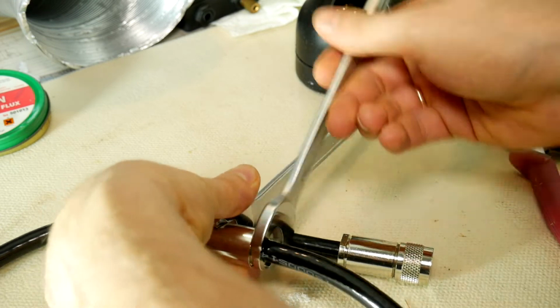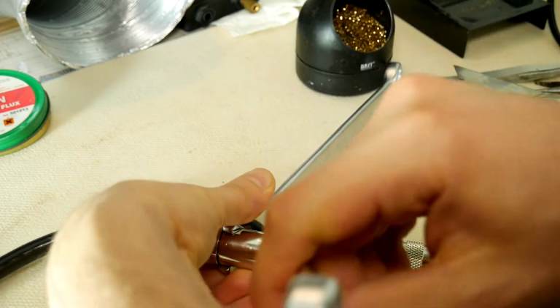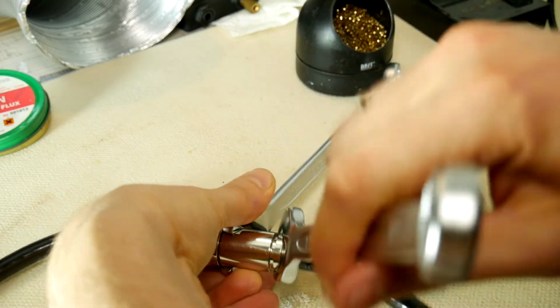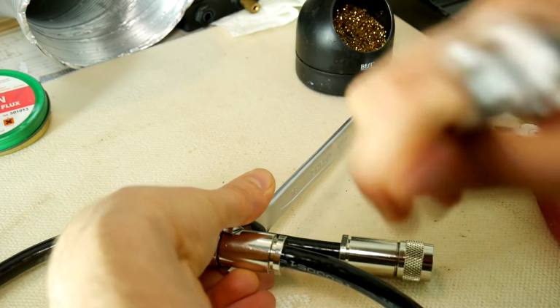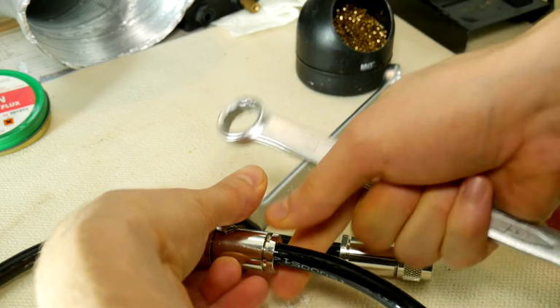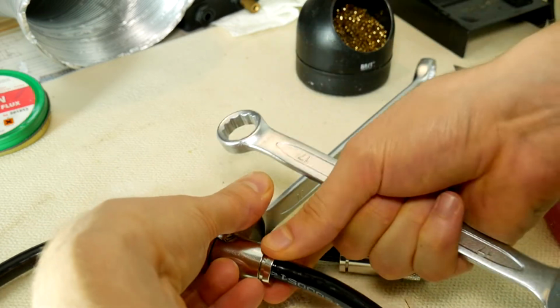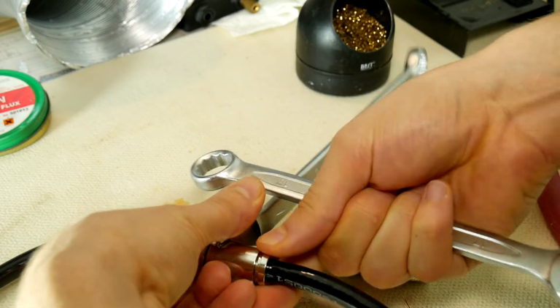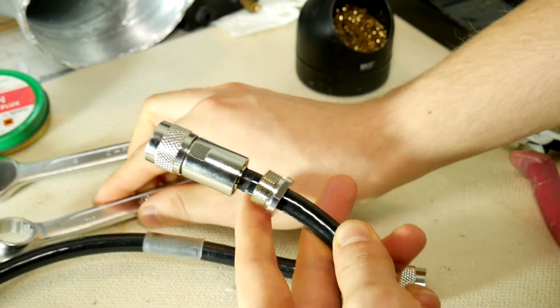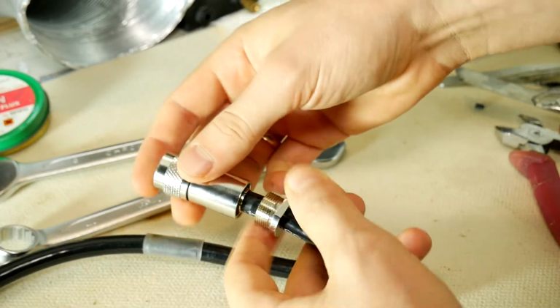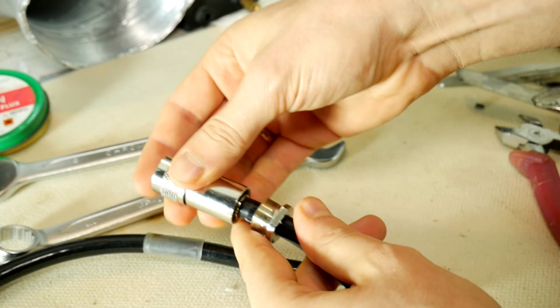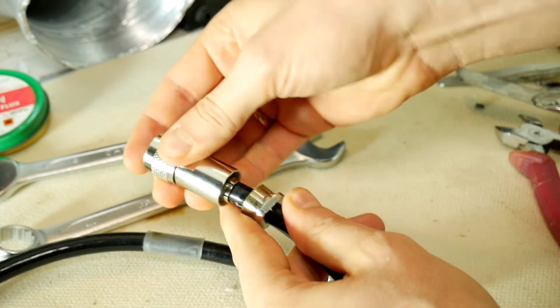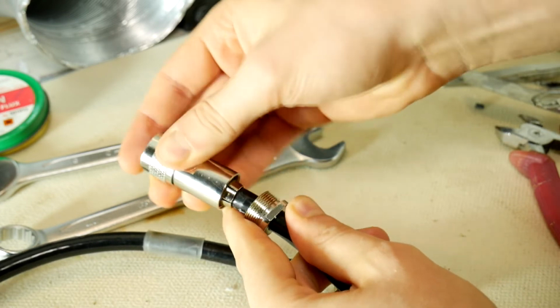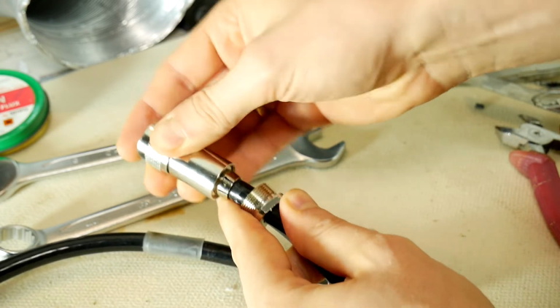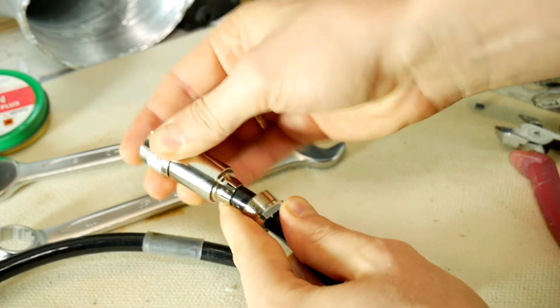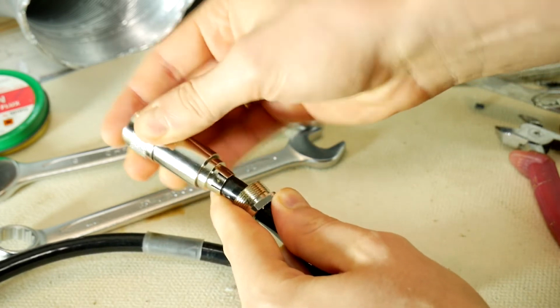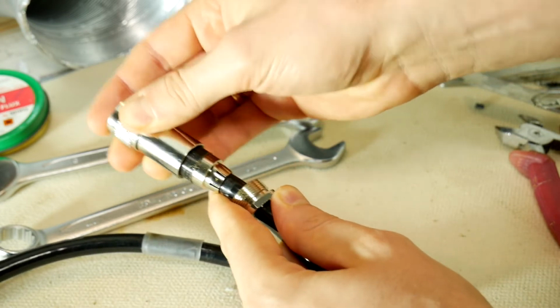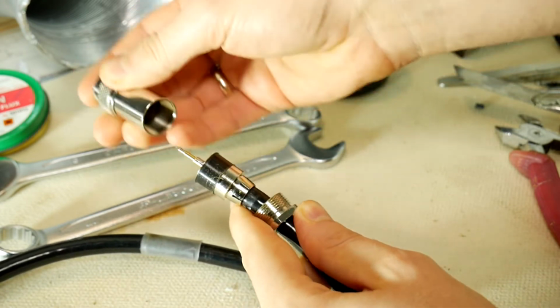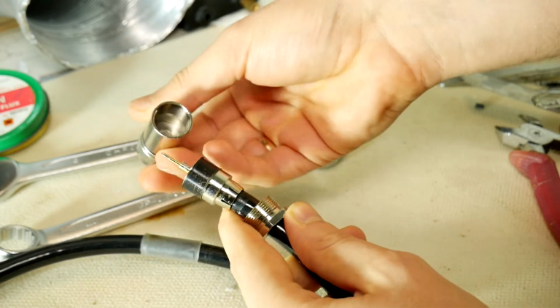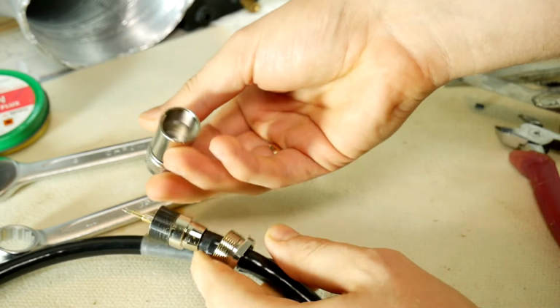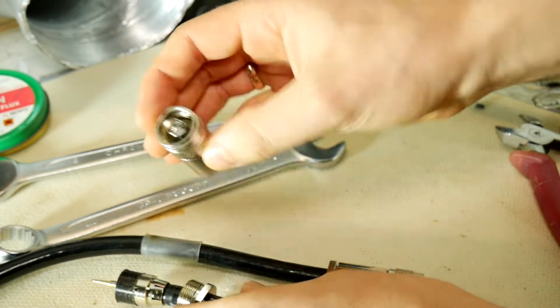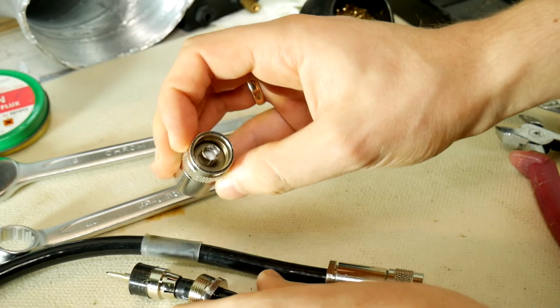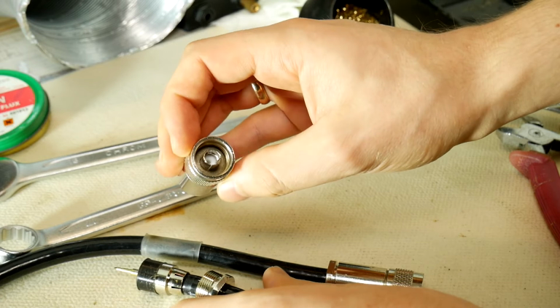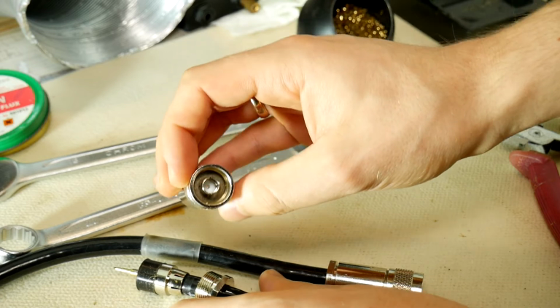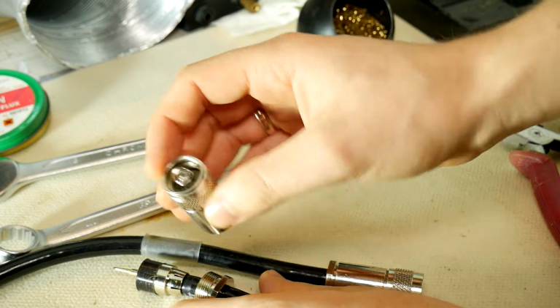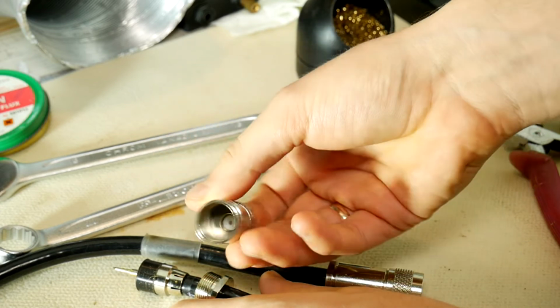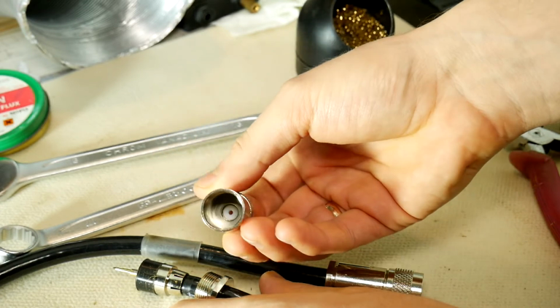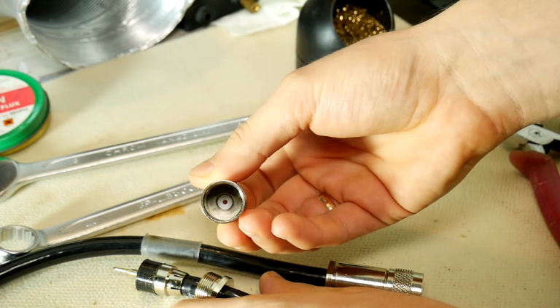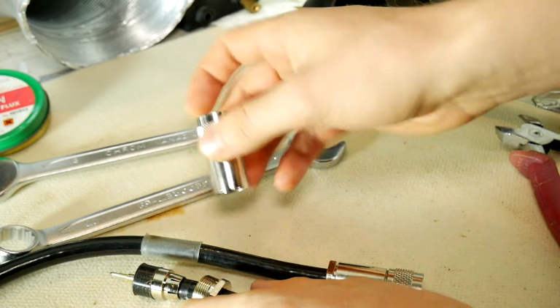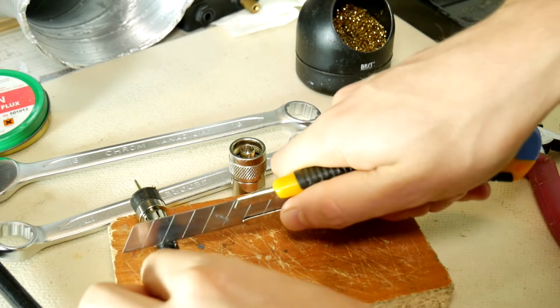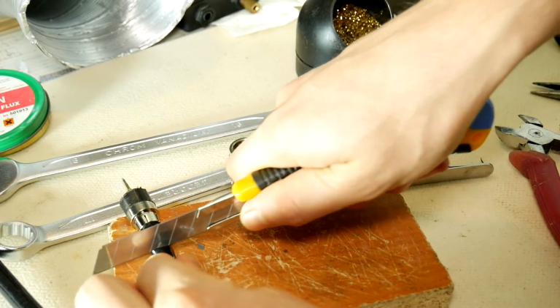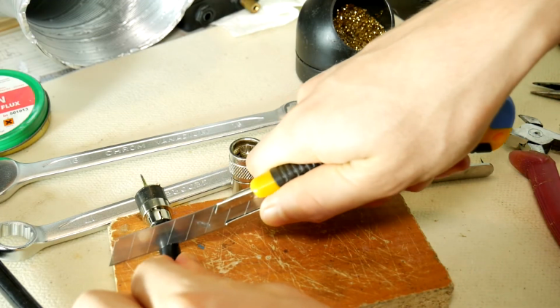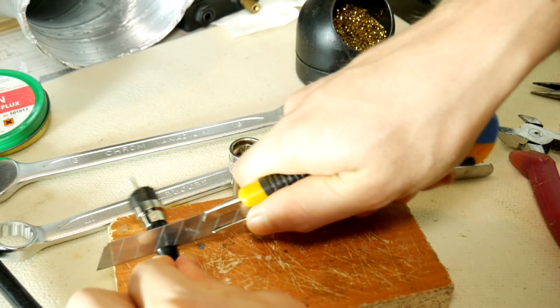With two 17 and 18 sized wrenches, unscrew the N-type jack. It will take some time, but we have nowhere to hurry. Once the backing nut is unscrewed, carefully disassemble the N-type connector, but remember in which order parts should be assembled later on.